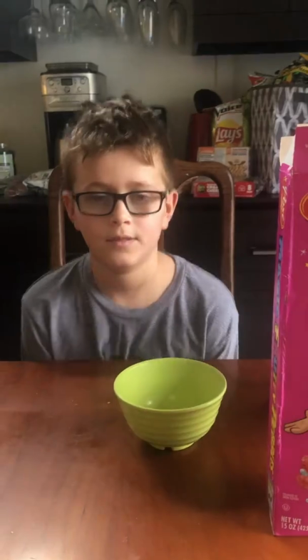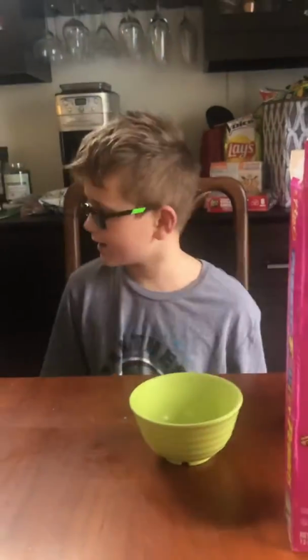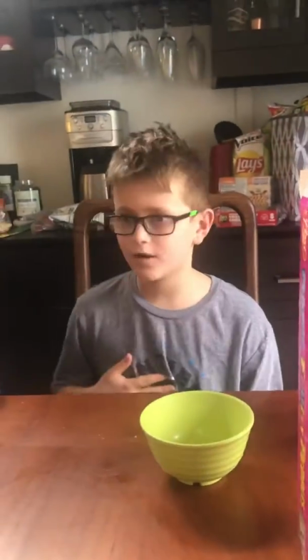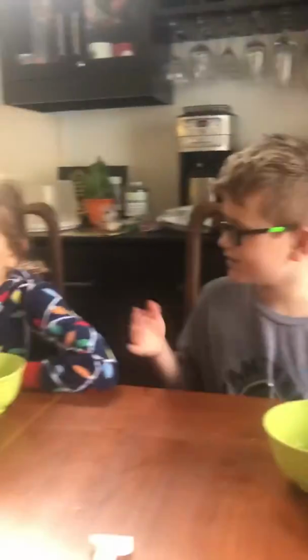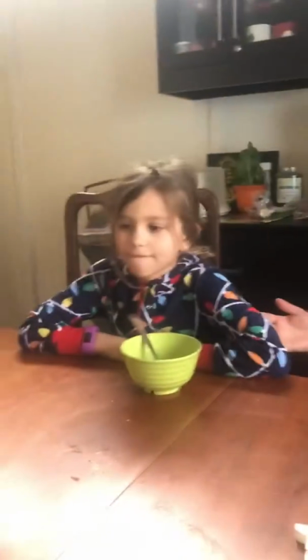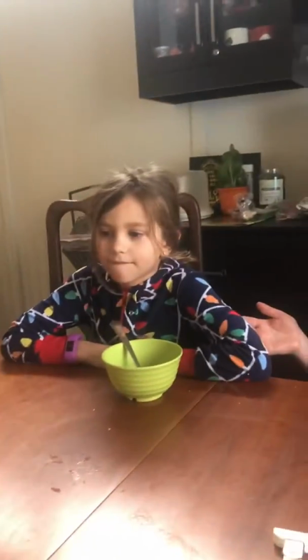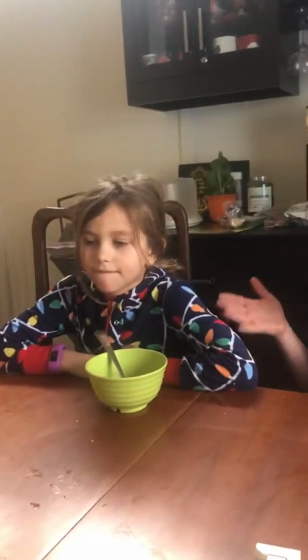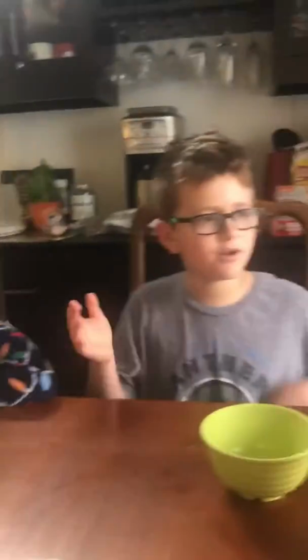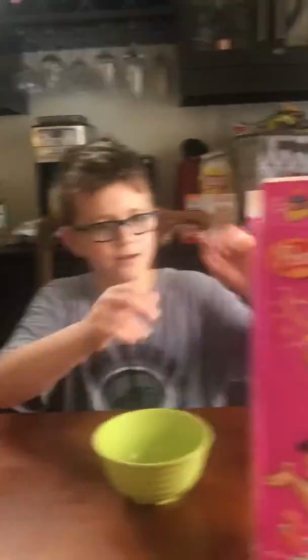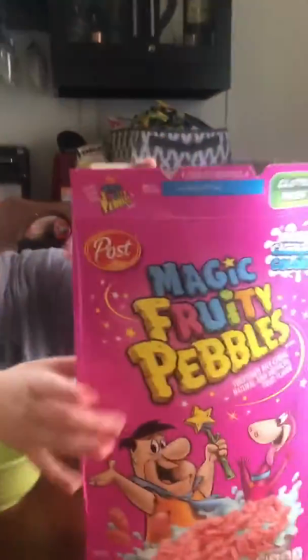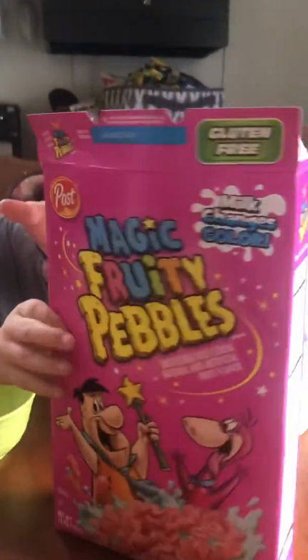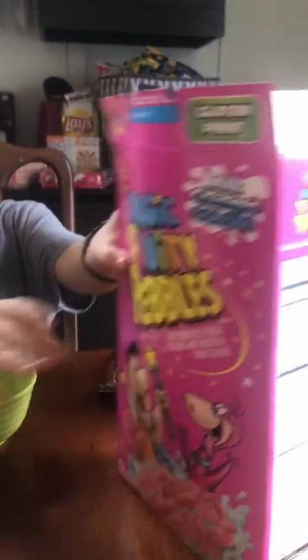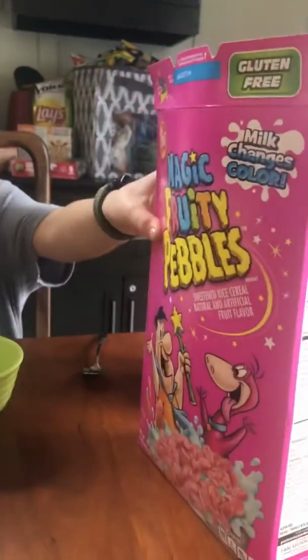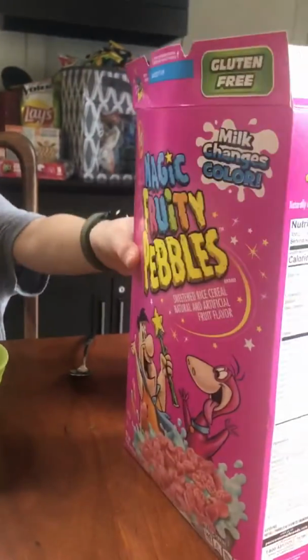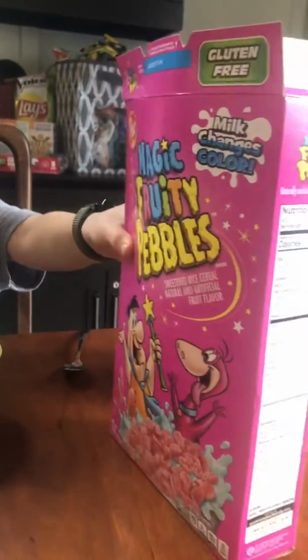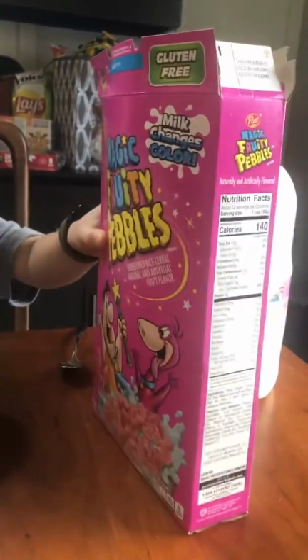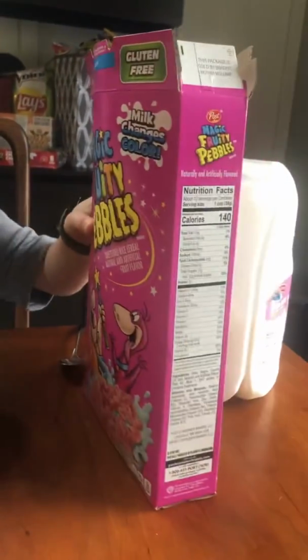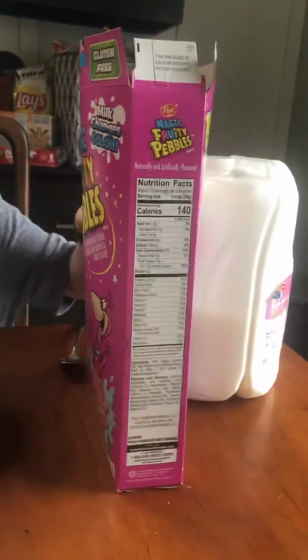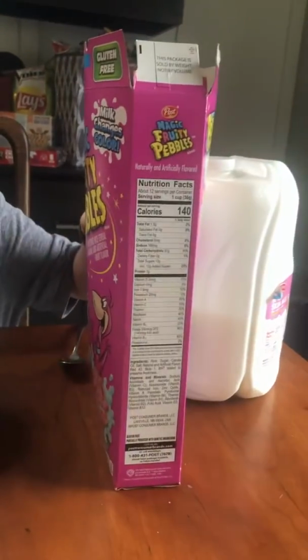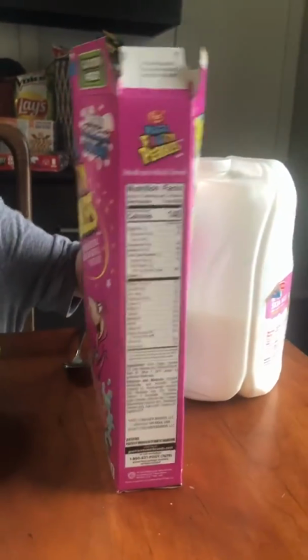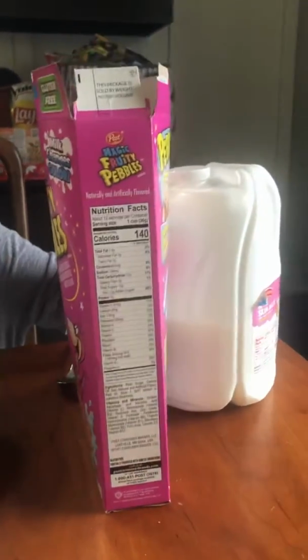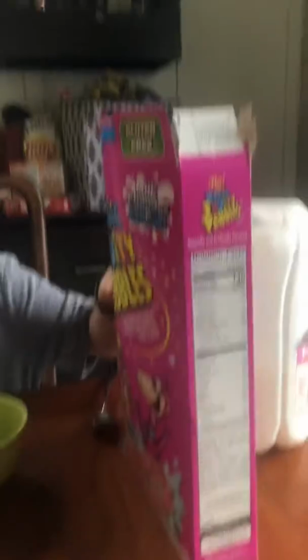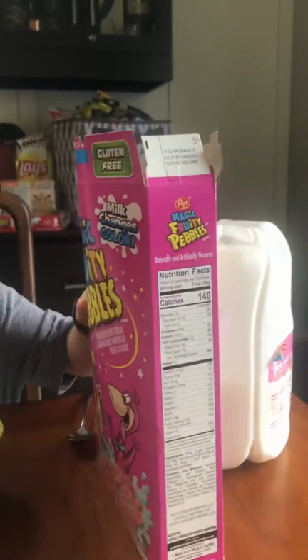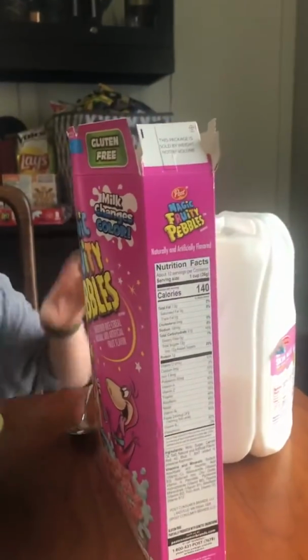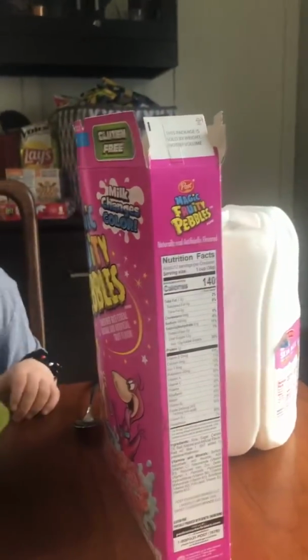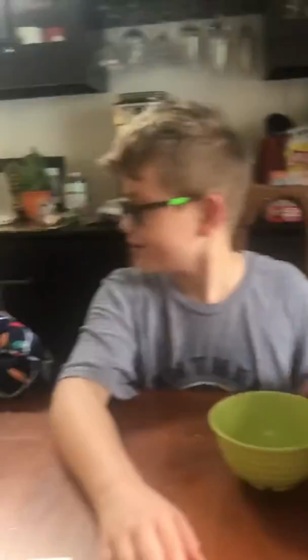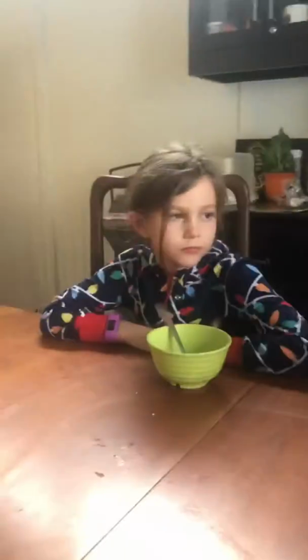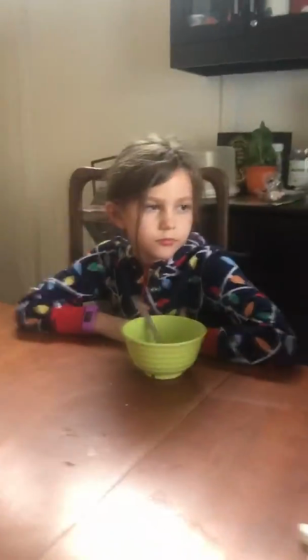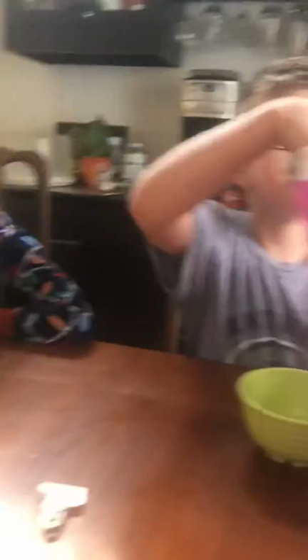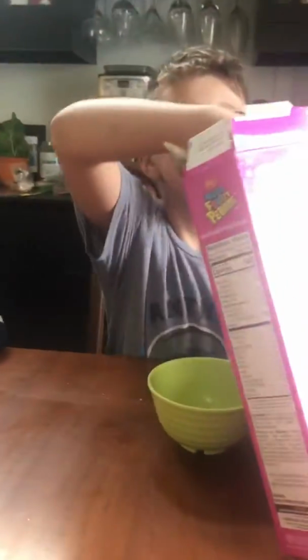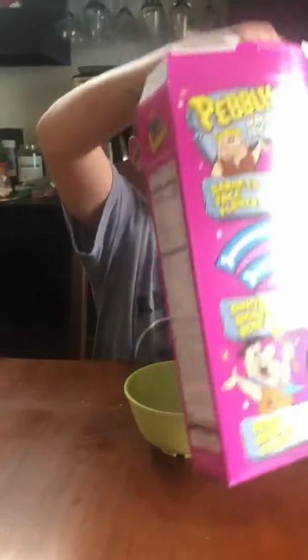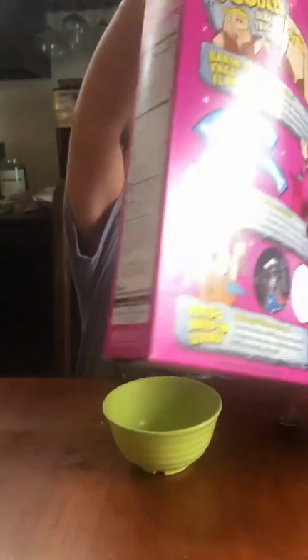Hey guys, it's DomBomb and Sis. Today we are trying gluten-free magic fruity pebbles. They're all pink and it says the milk changes color. So, let's see.